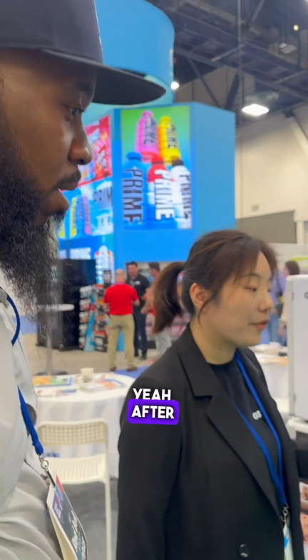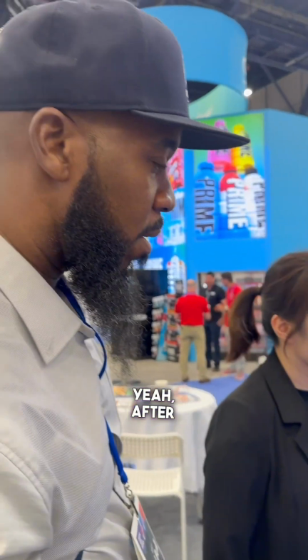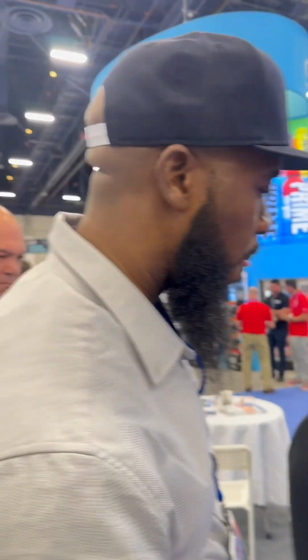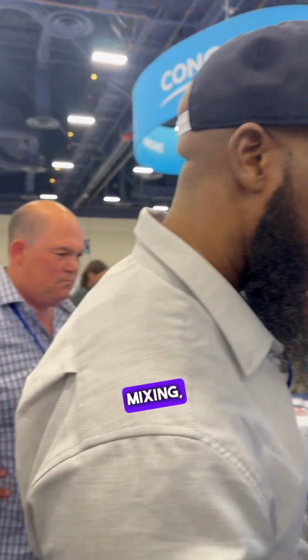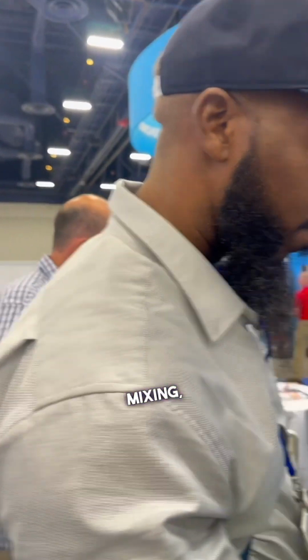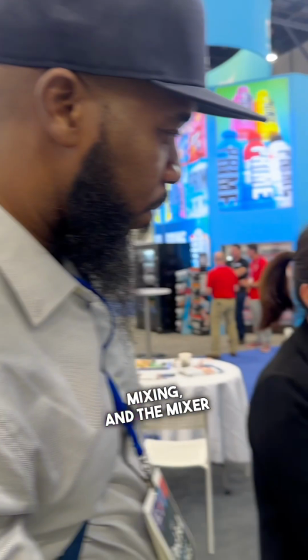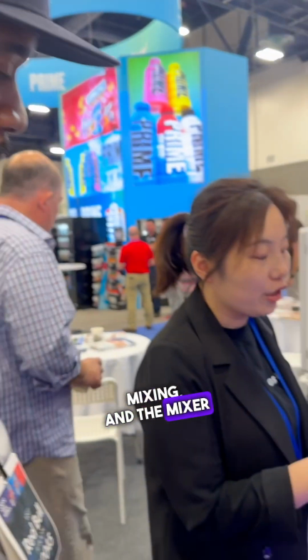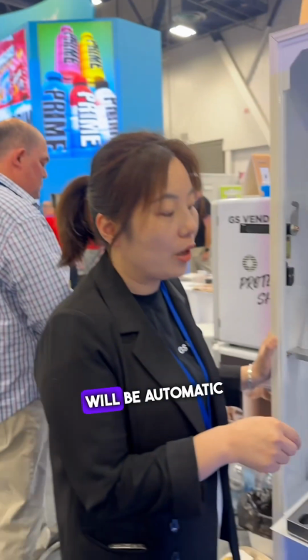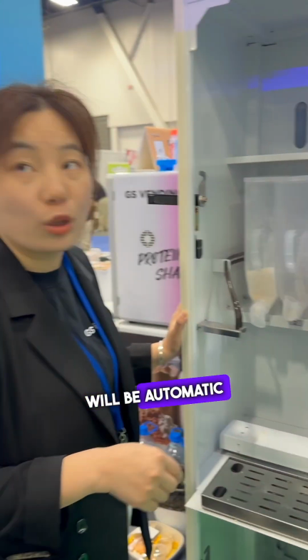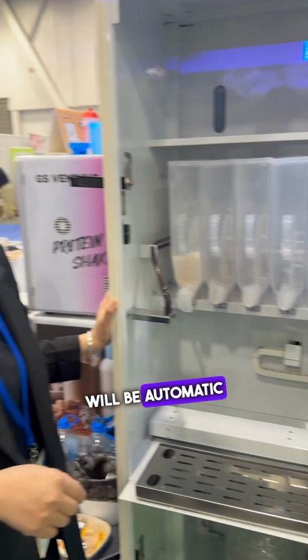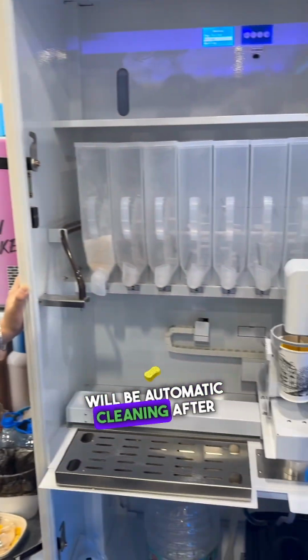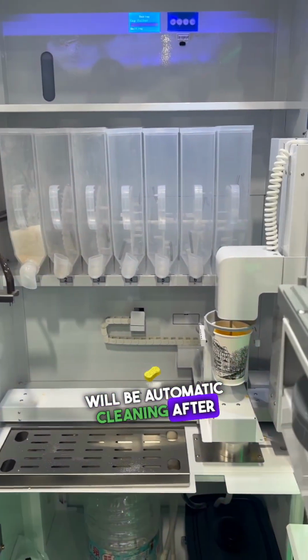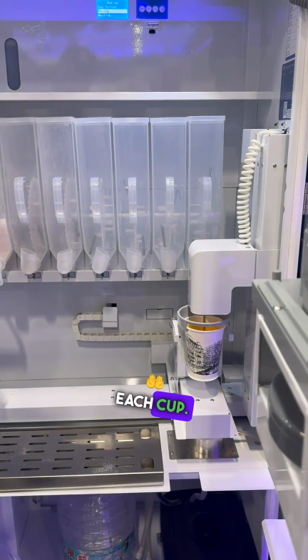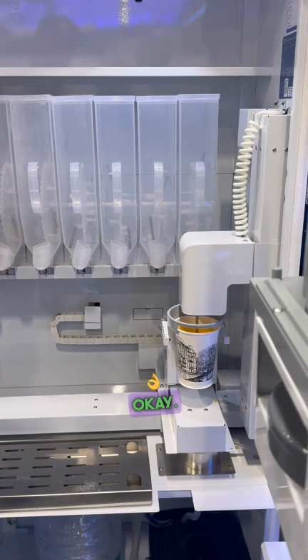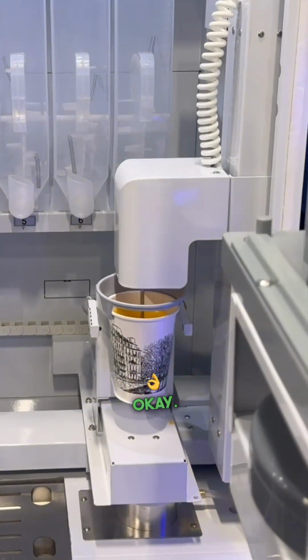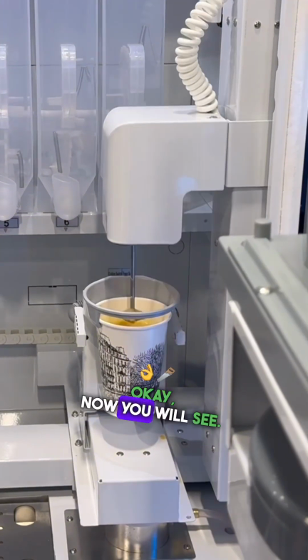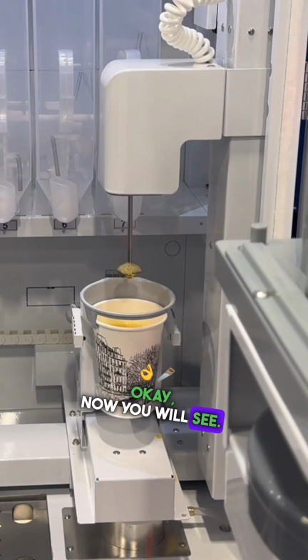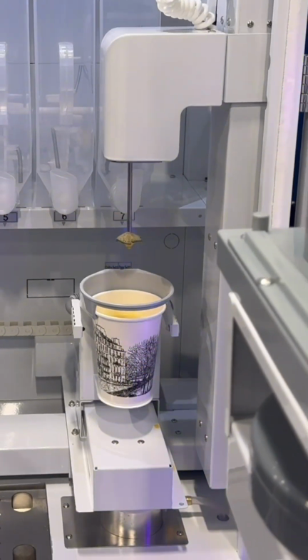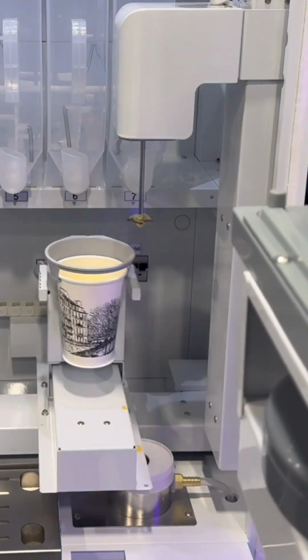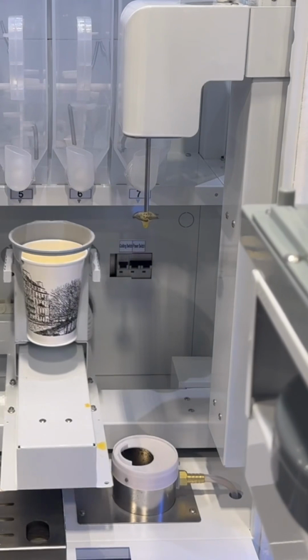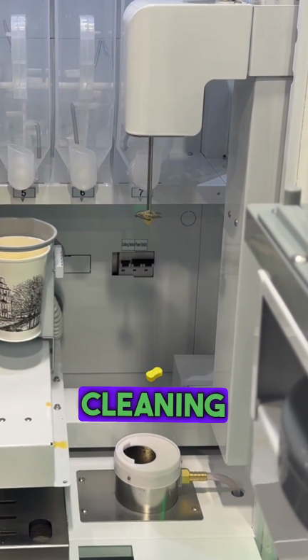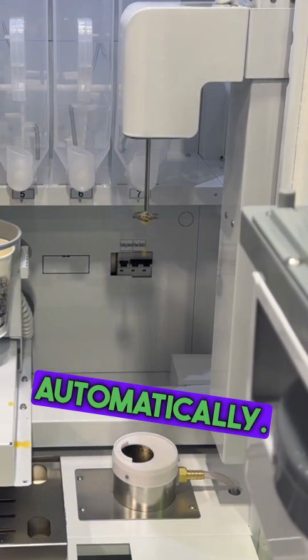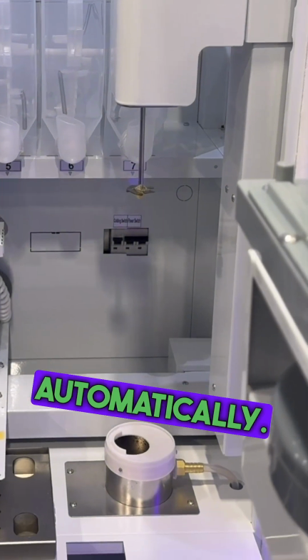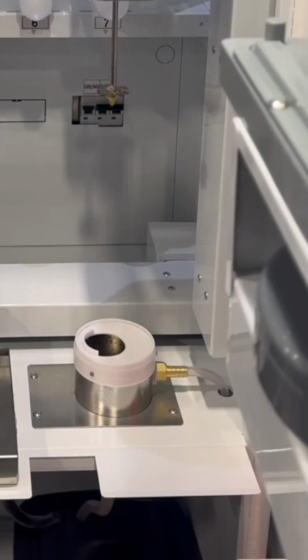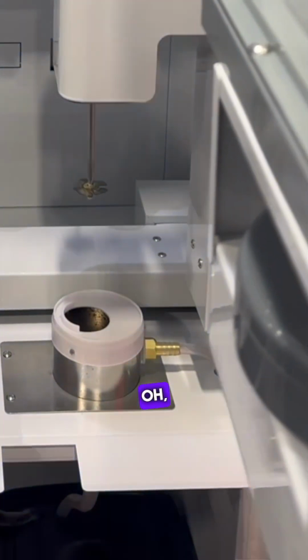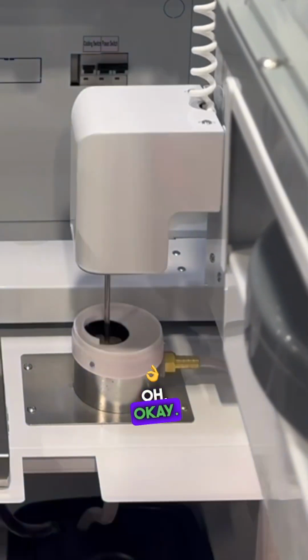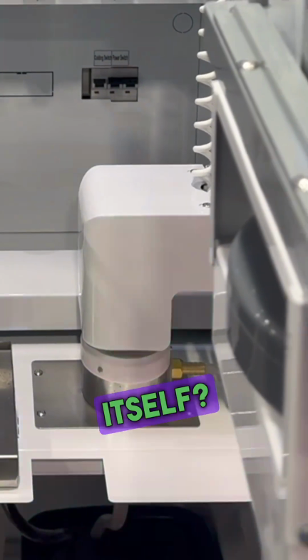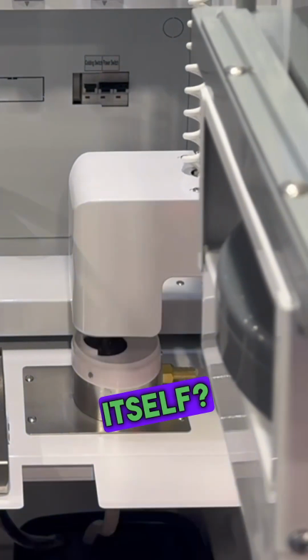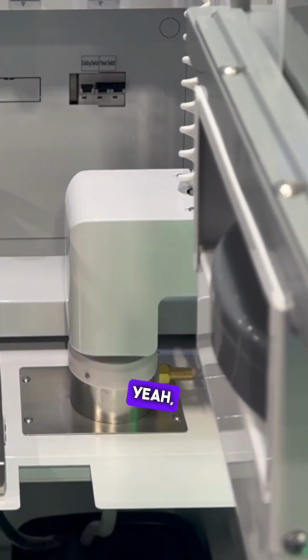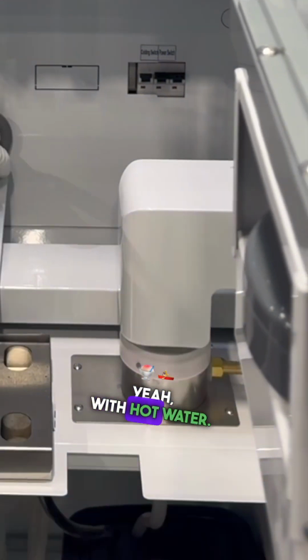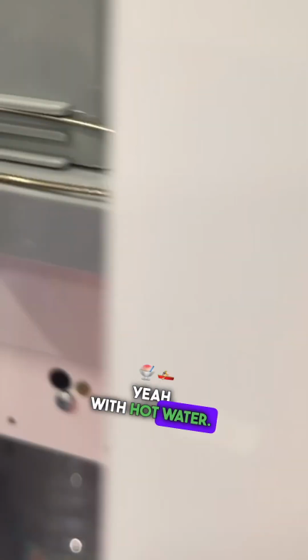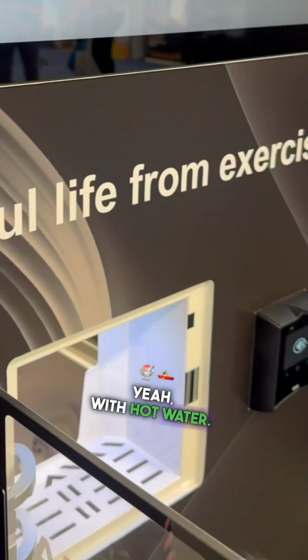After the mixing, the mixer will be automatically cleaned after each cup. Cleaning the cup — it cleans itself with cold water.